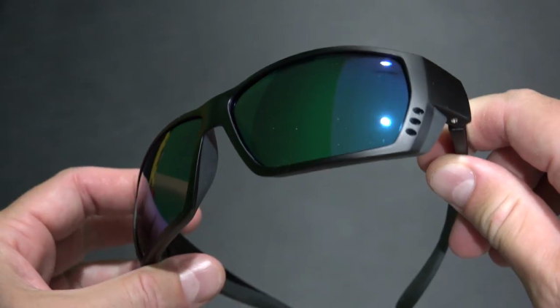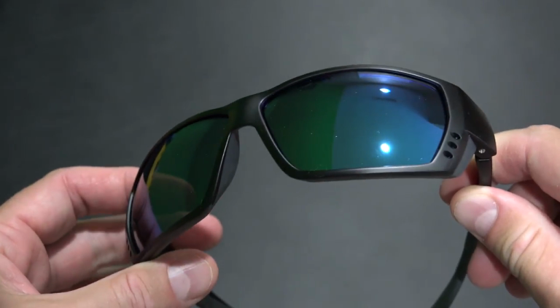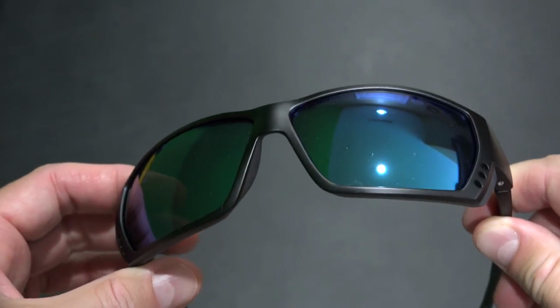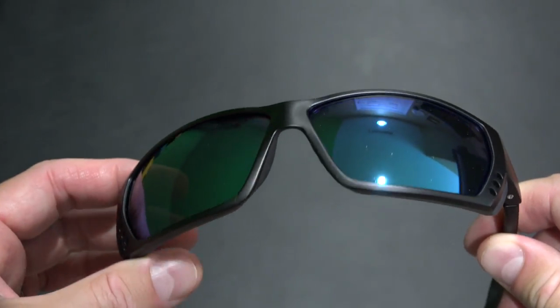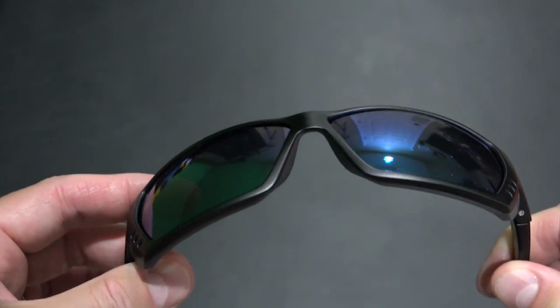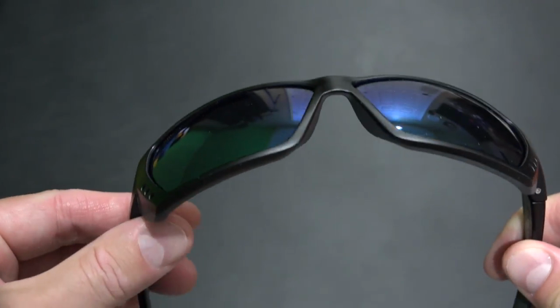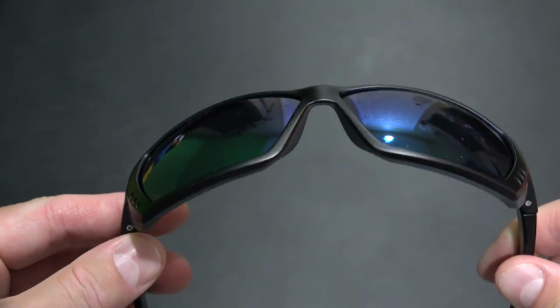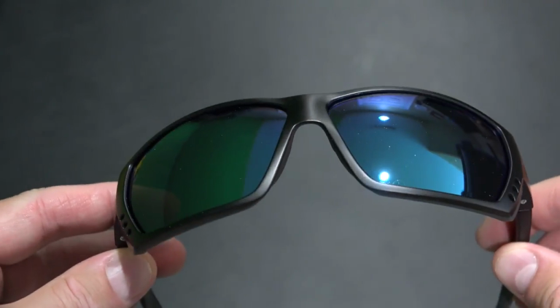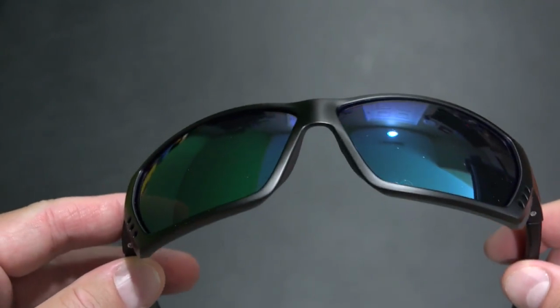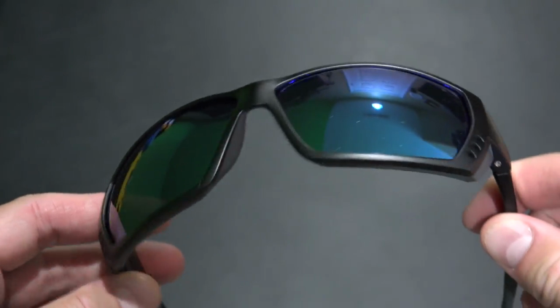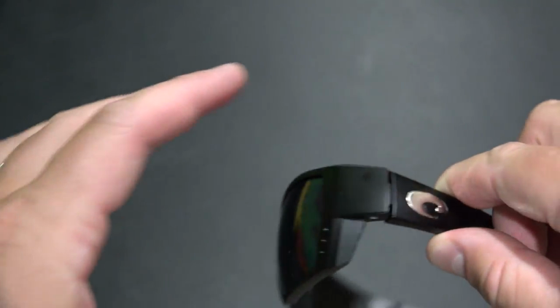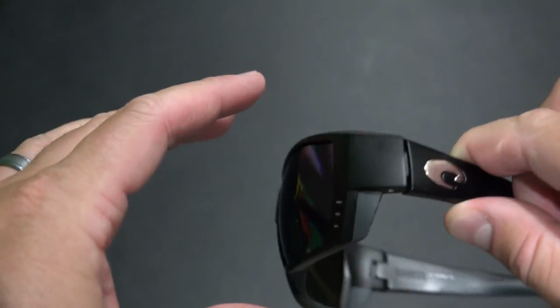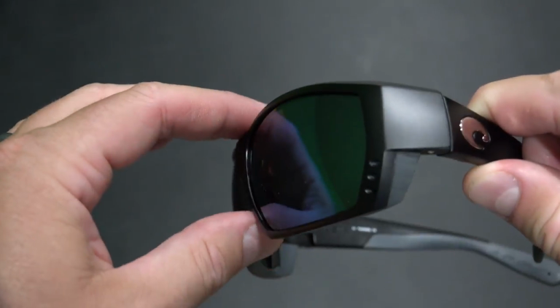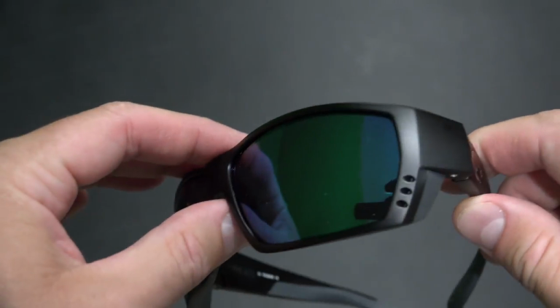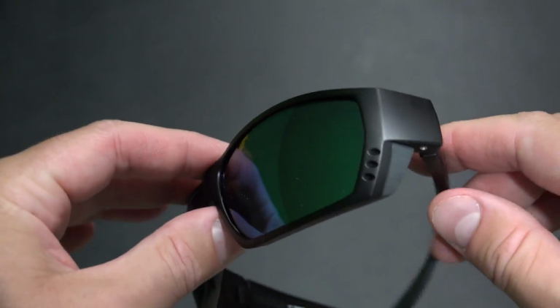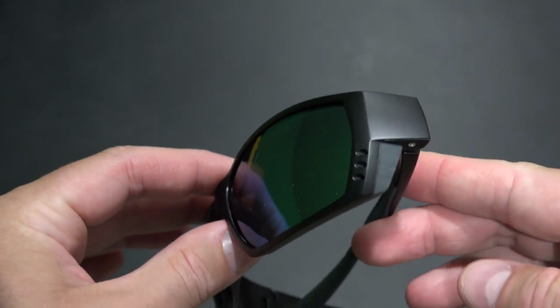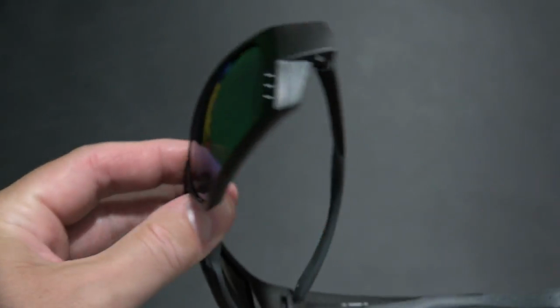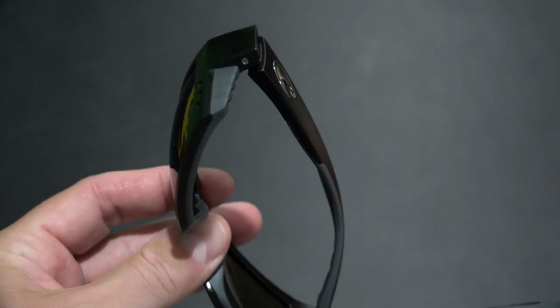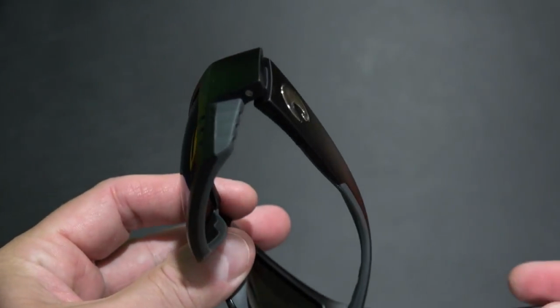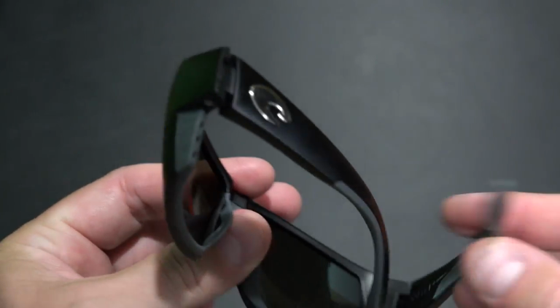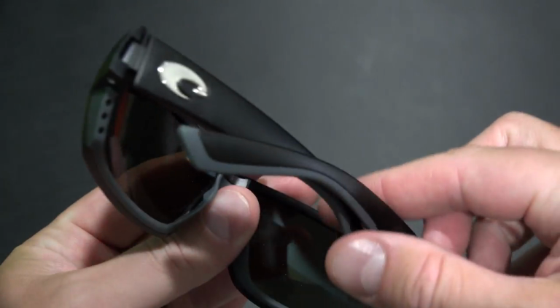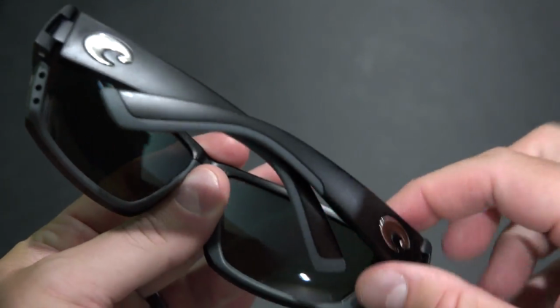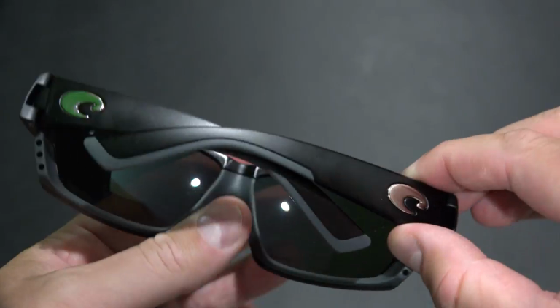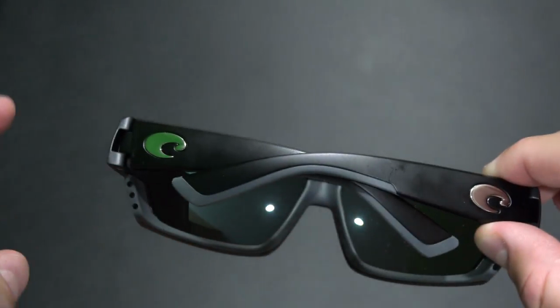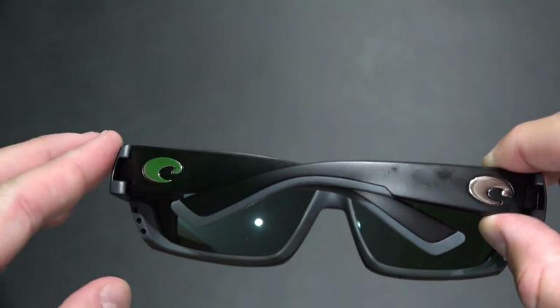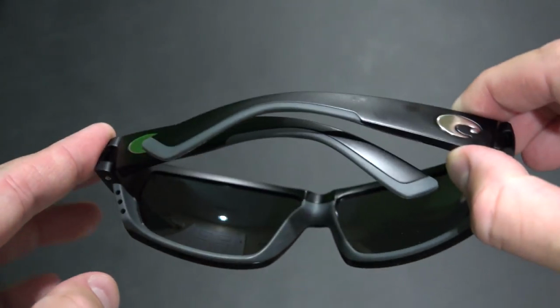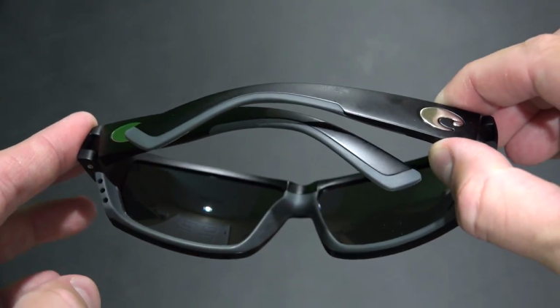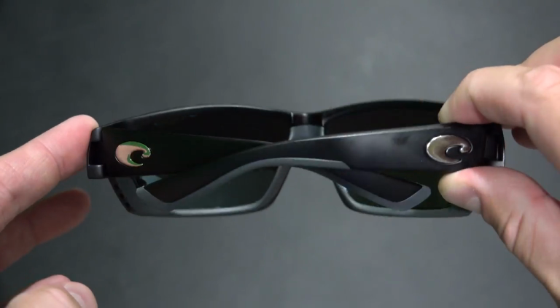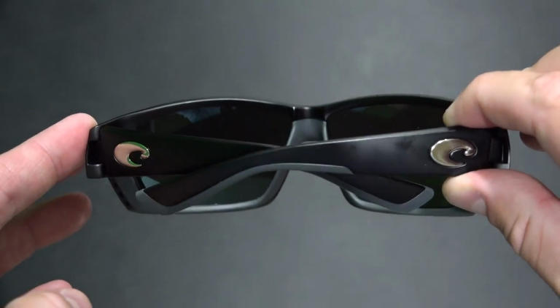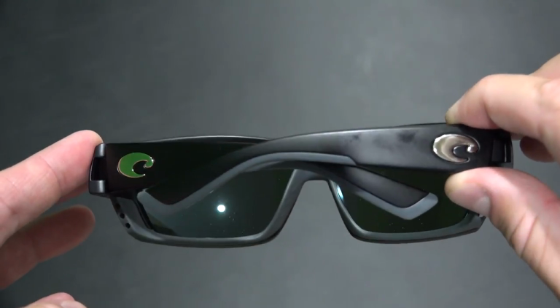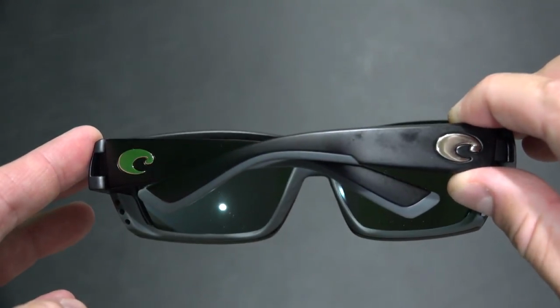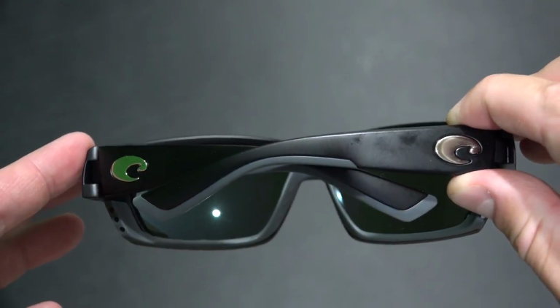Check the link in this video's description — these are the Costa Tuna Alley sunglasses and they come in other color options as well. Be sure to subscribe at youtube.com/irisguy. Y'all have a good day.